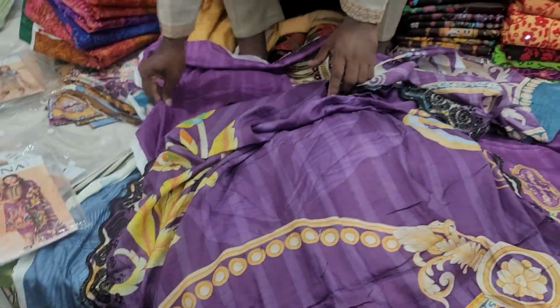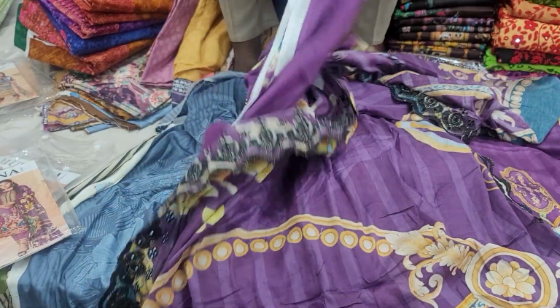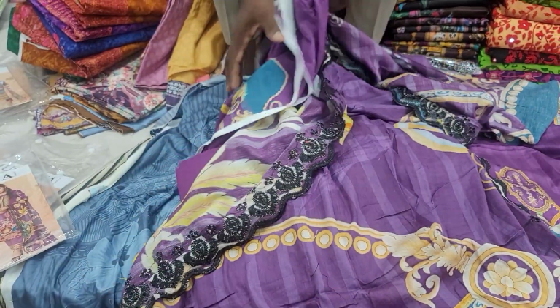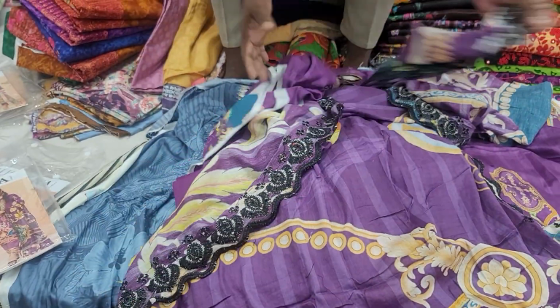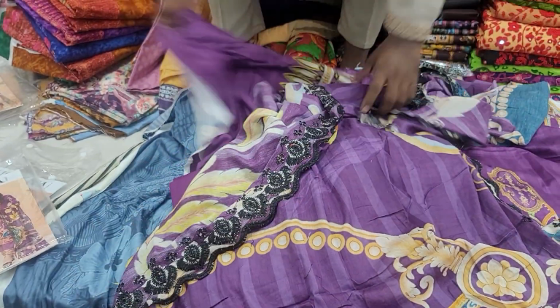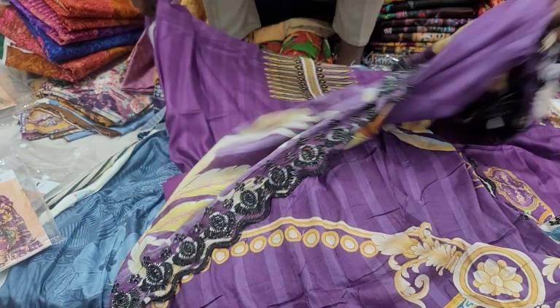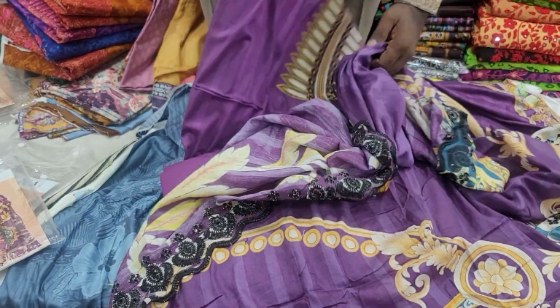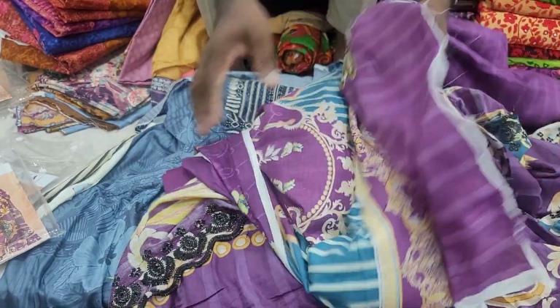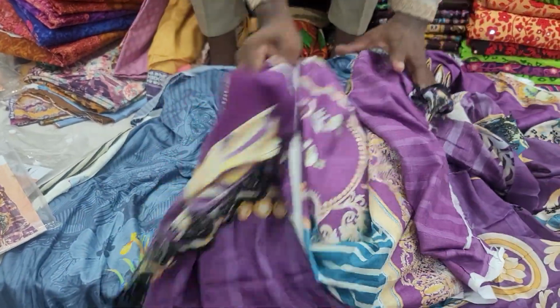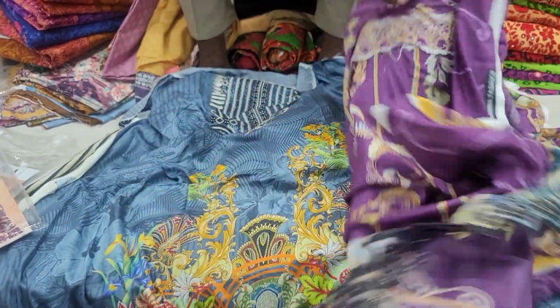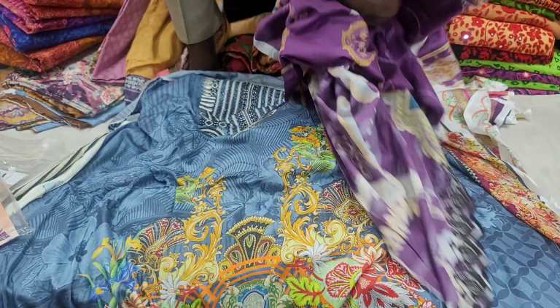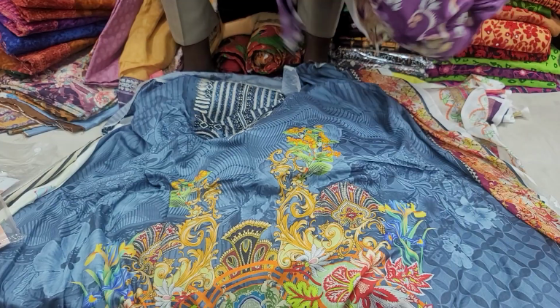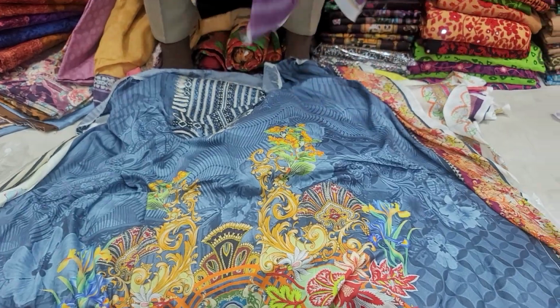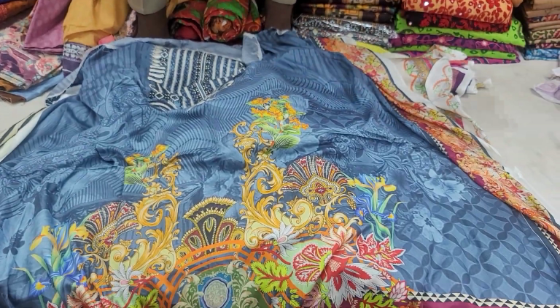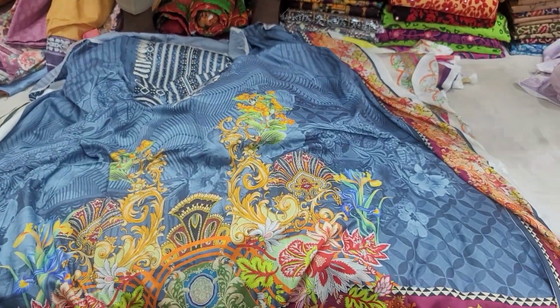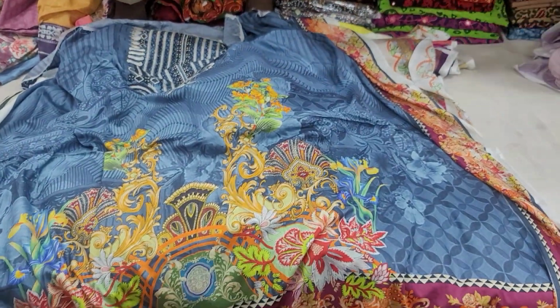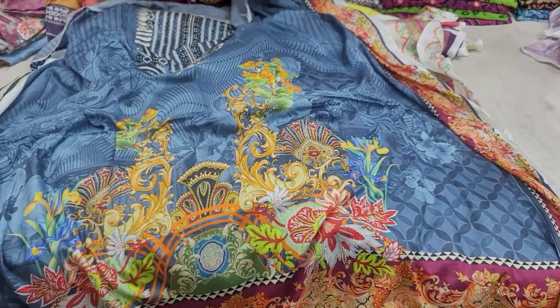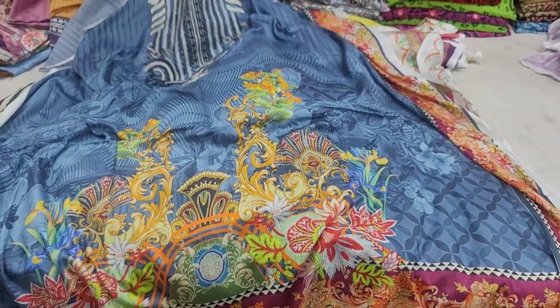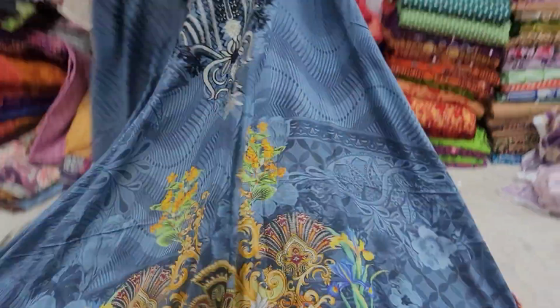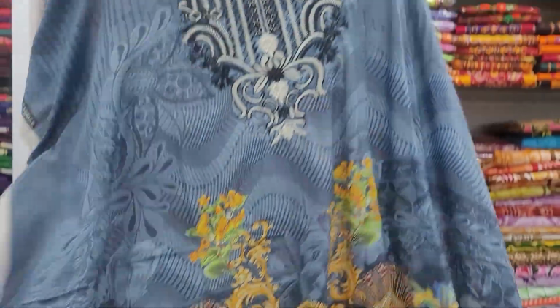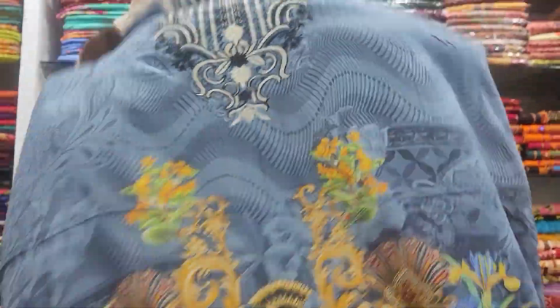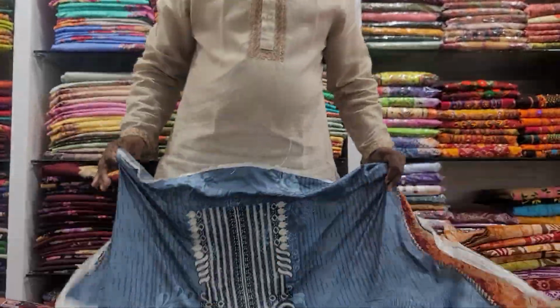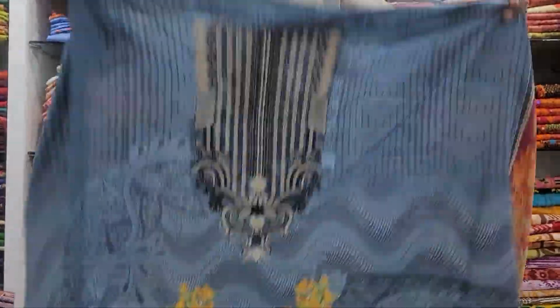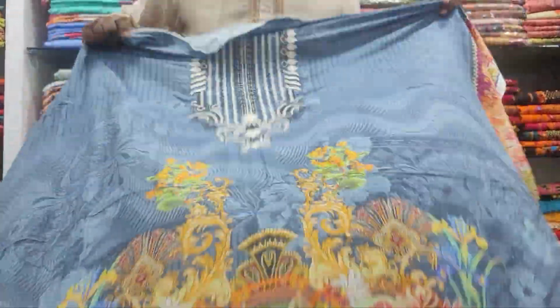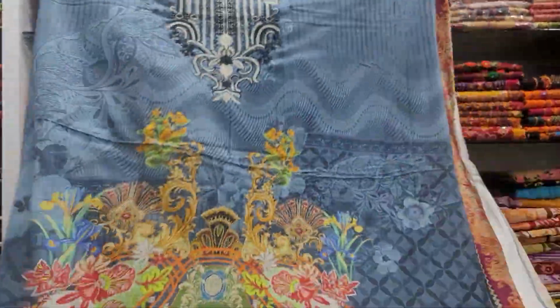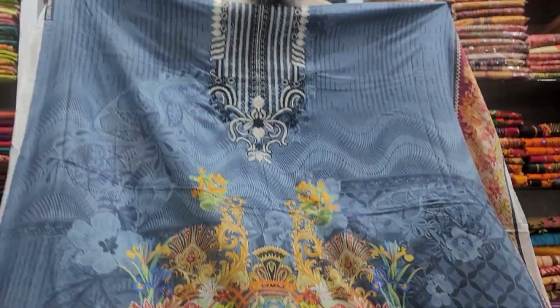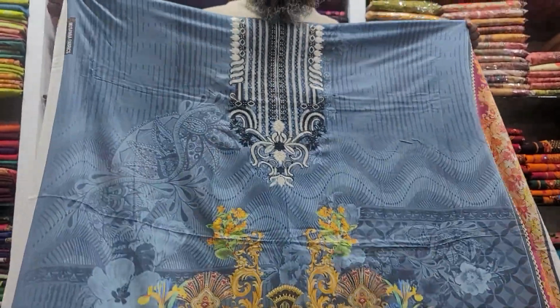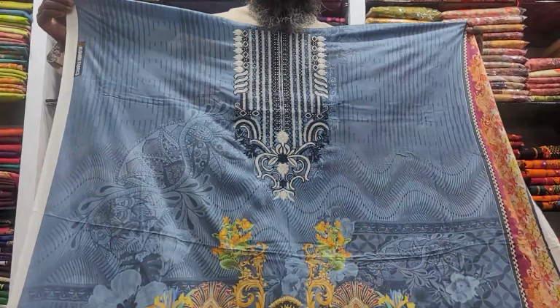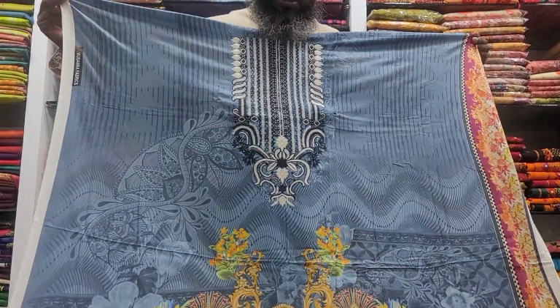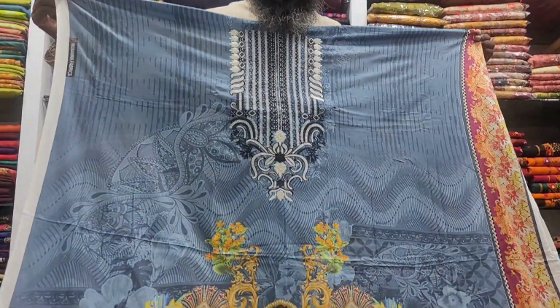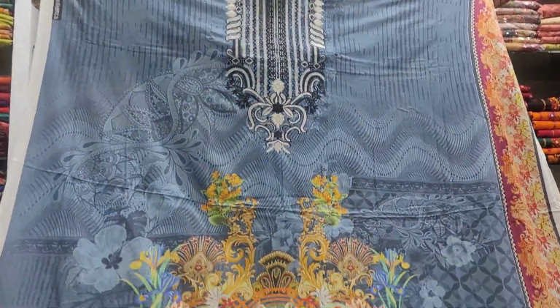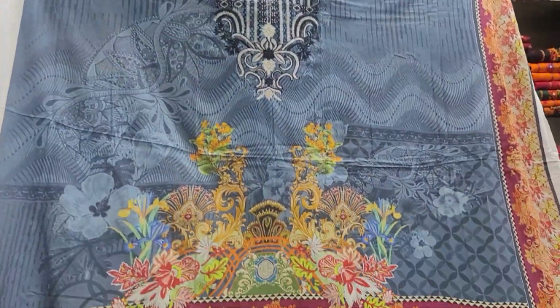It was 800. Look at this one — it's very beautiful.